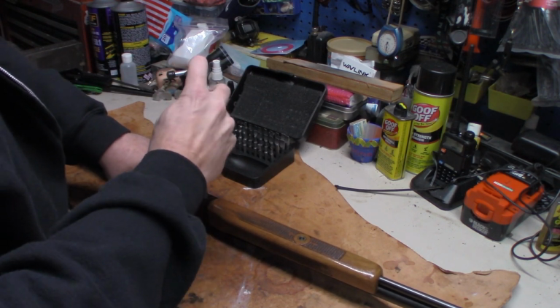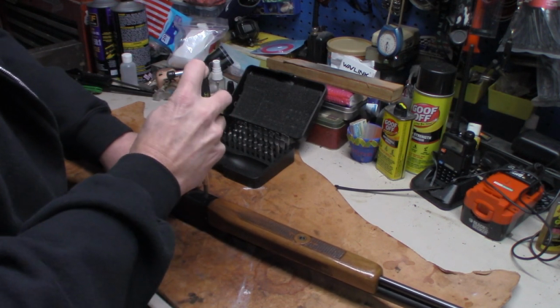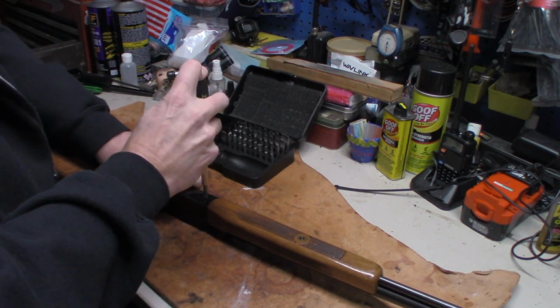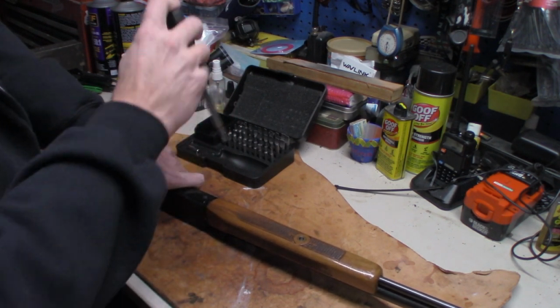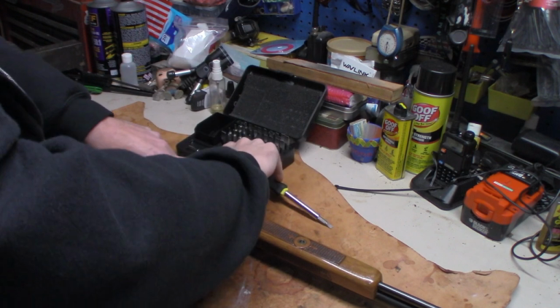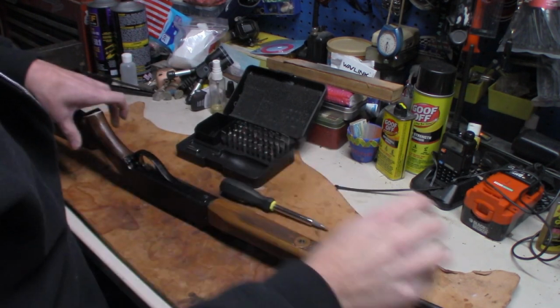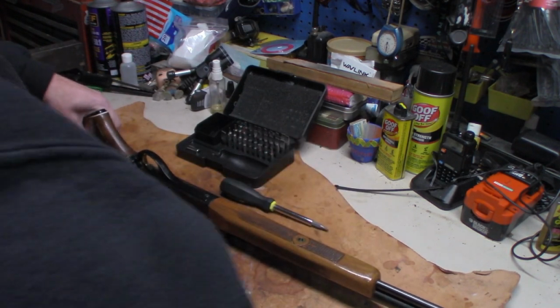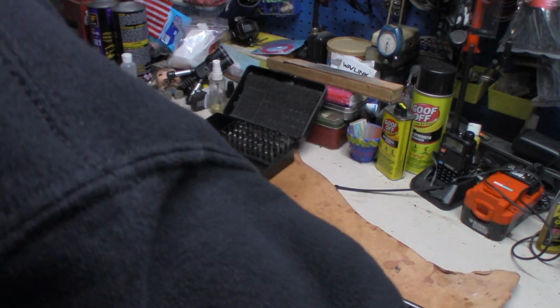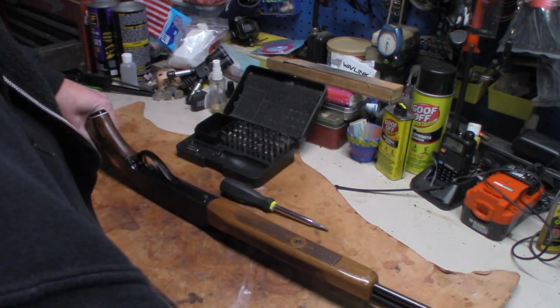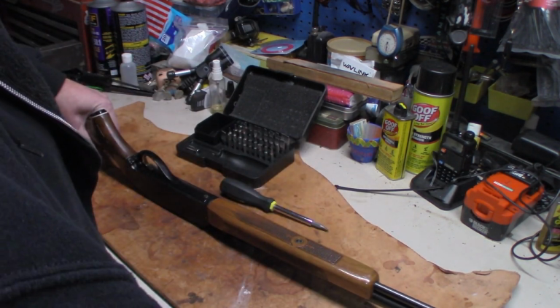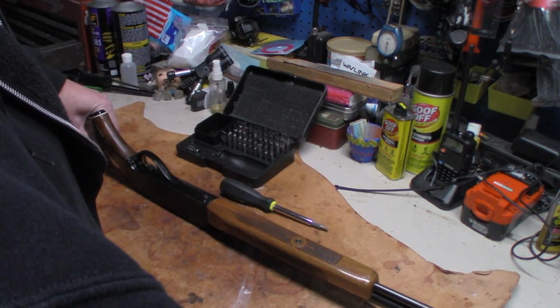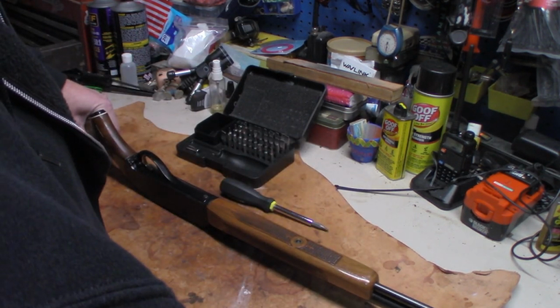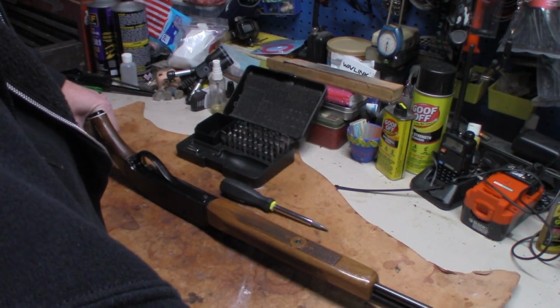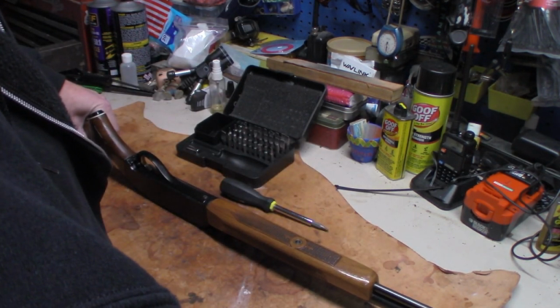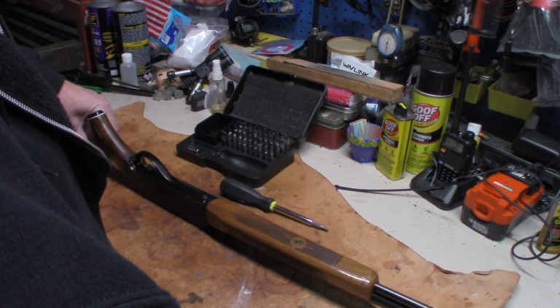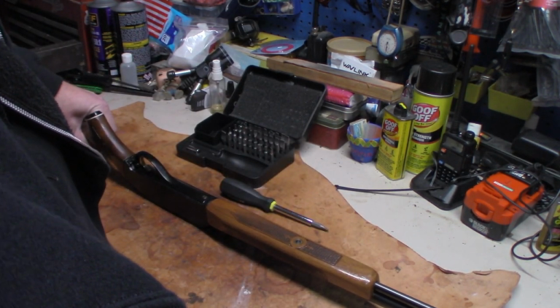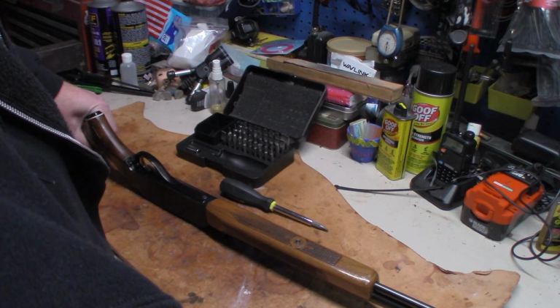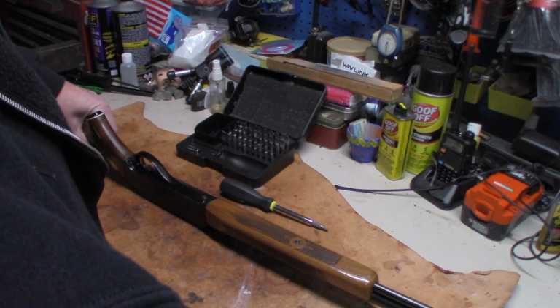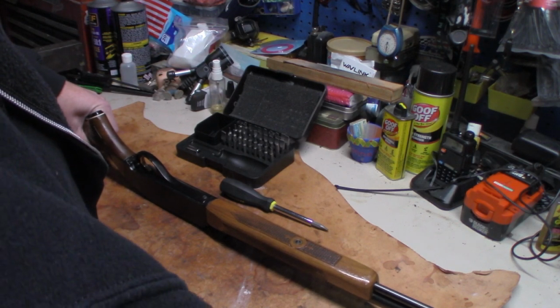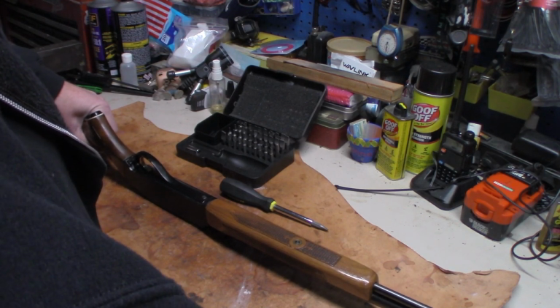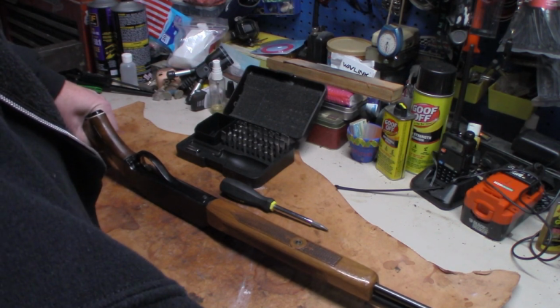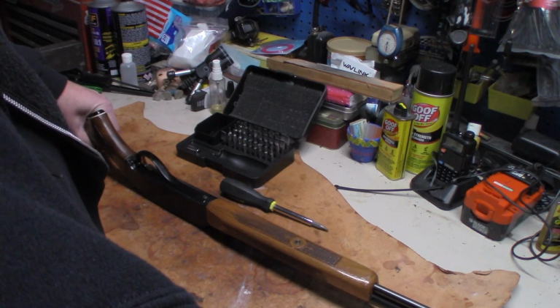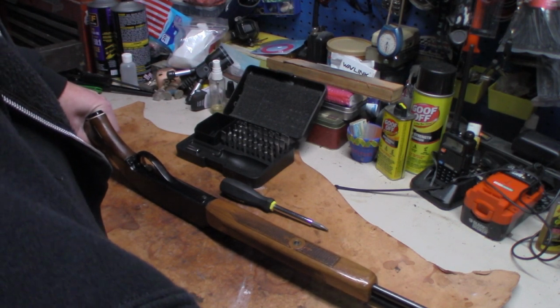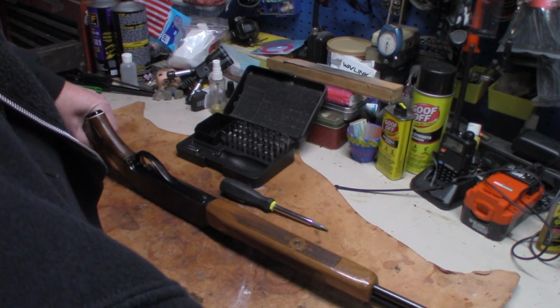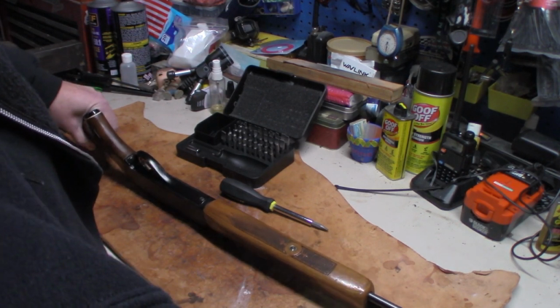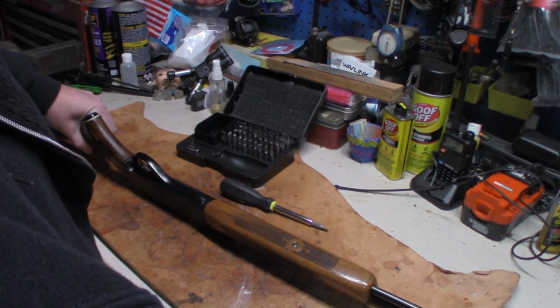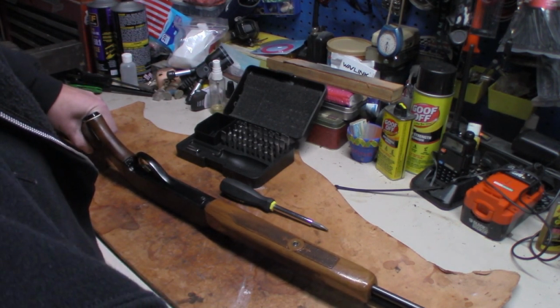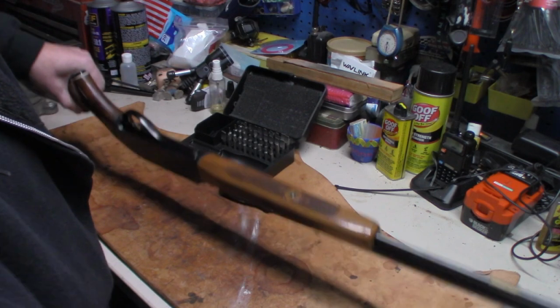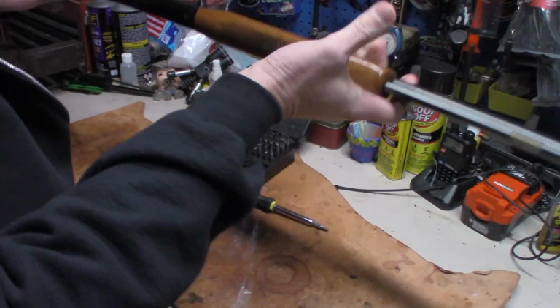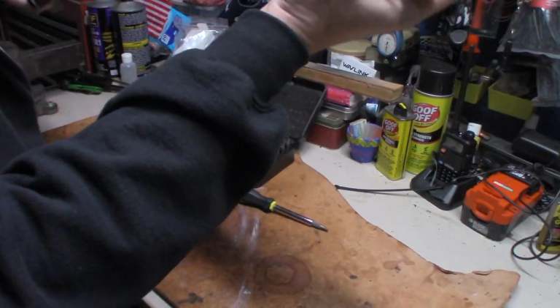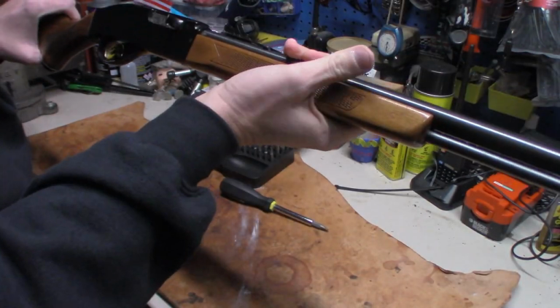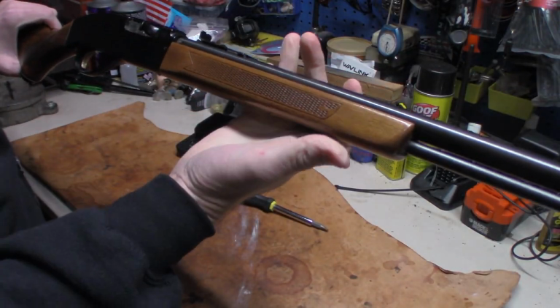Anyway, I haven't had this gun out in a long time. Then you just put your rod back in — there it goes — and she's ready to go shoot again.